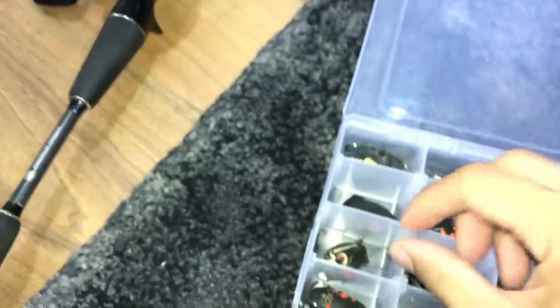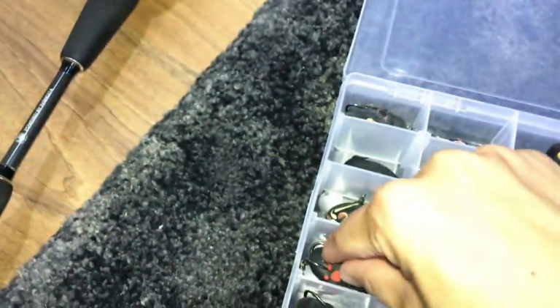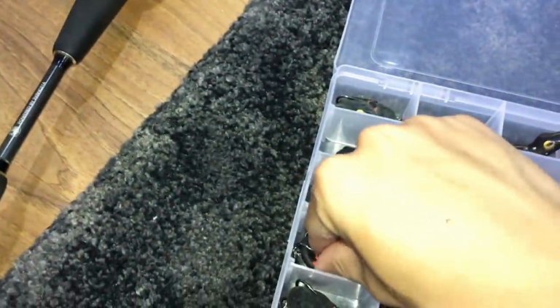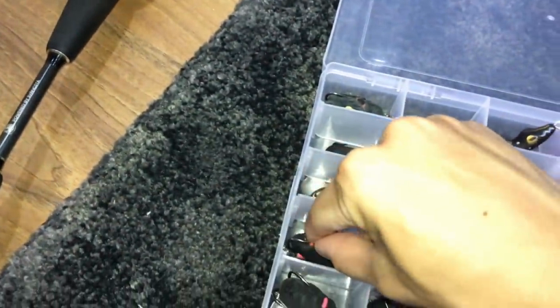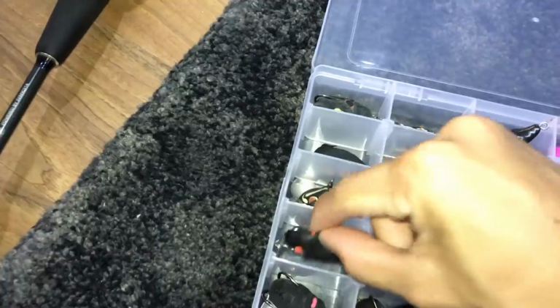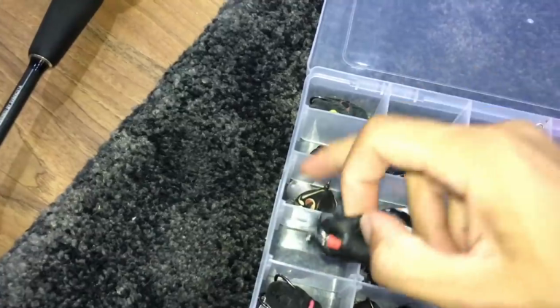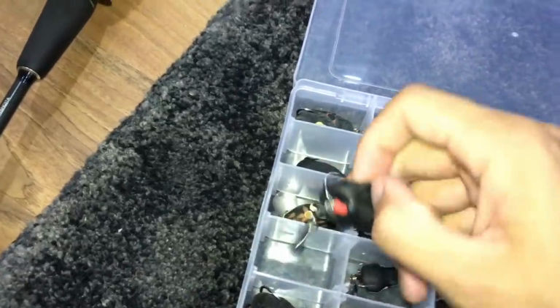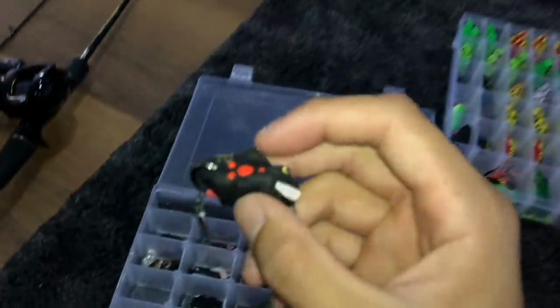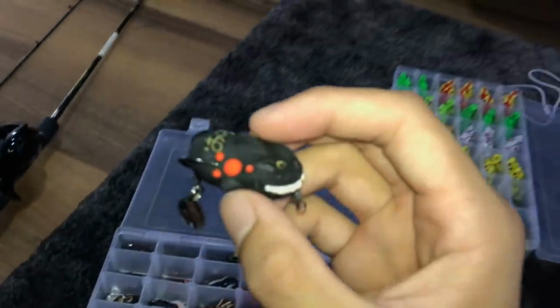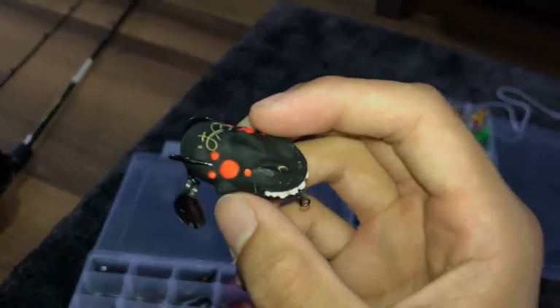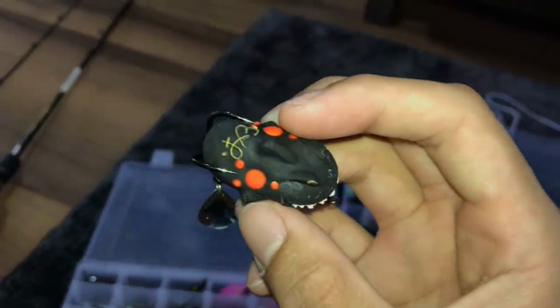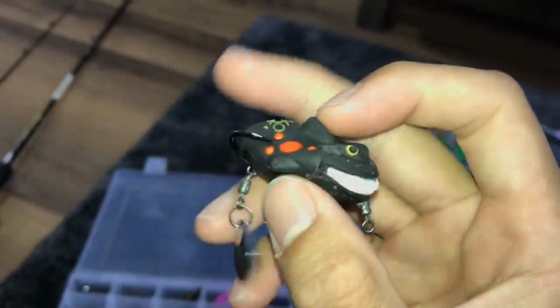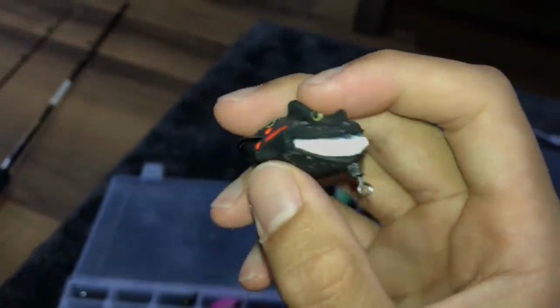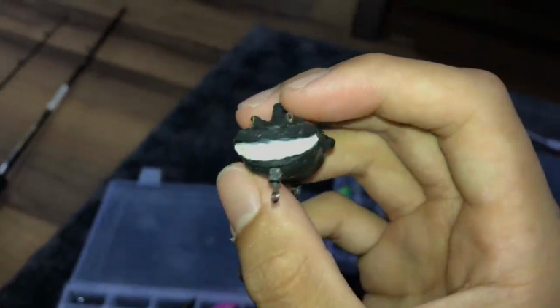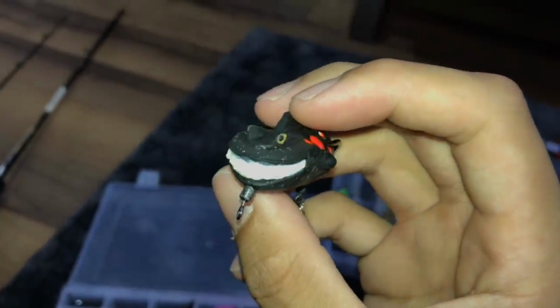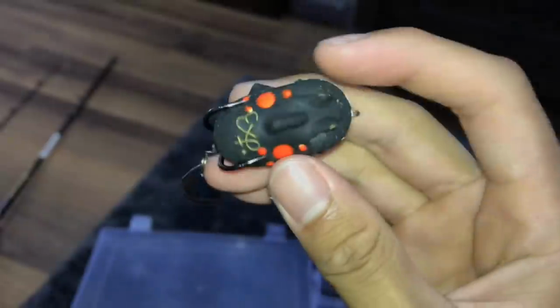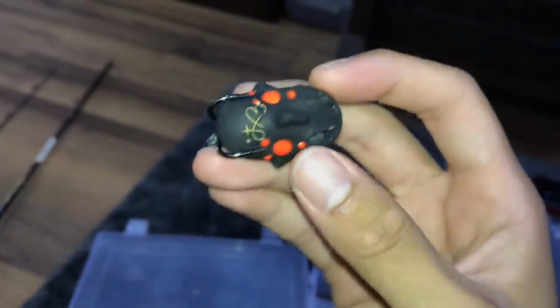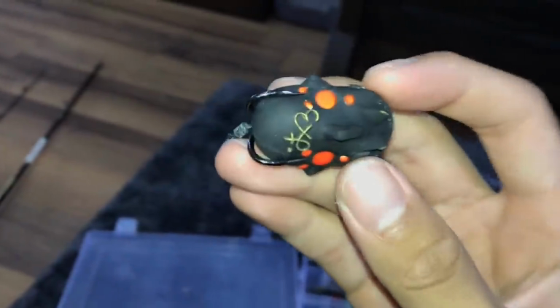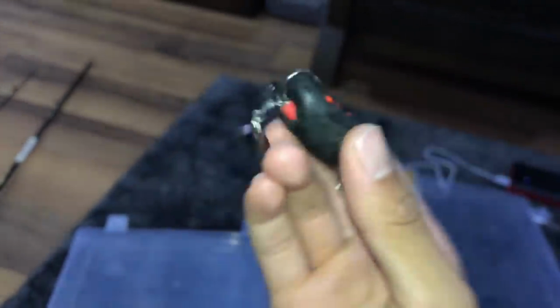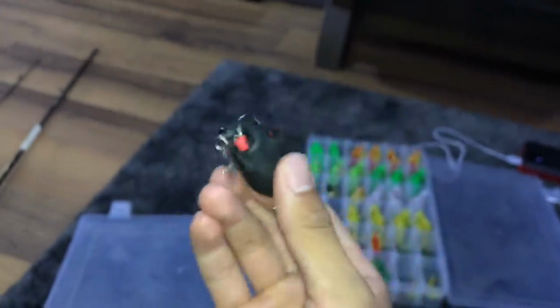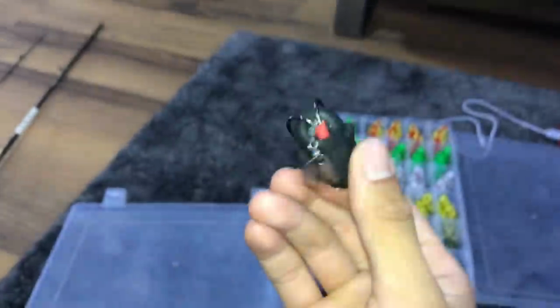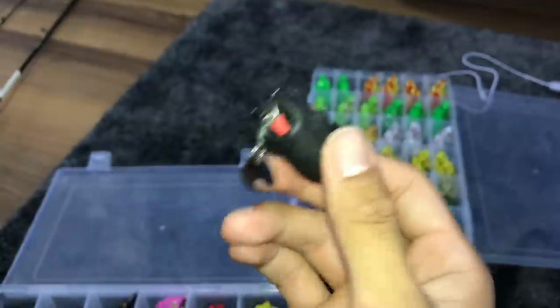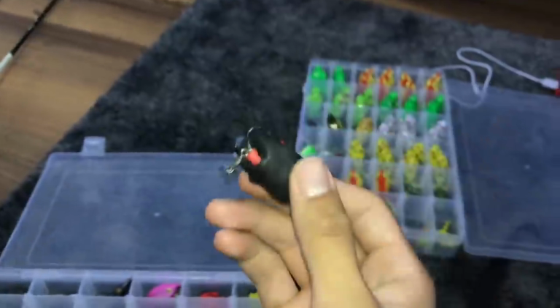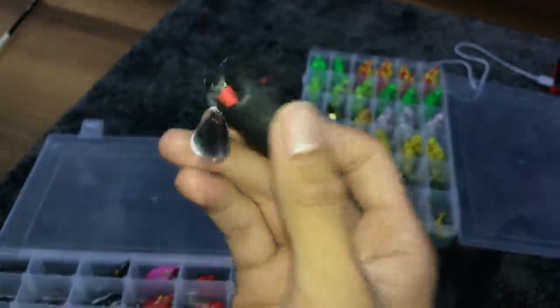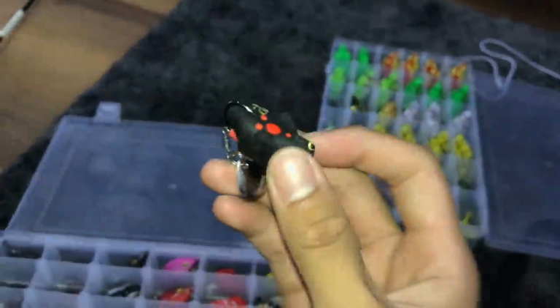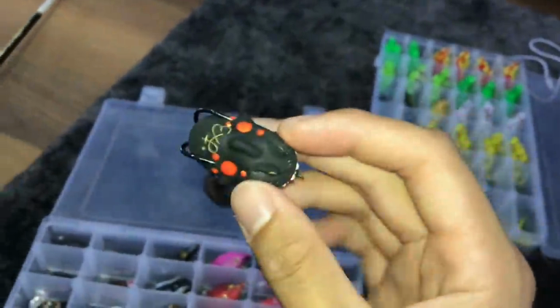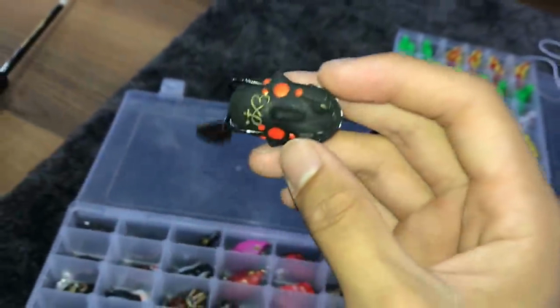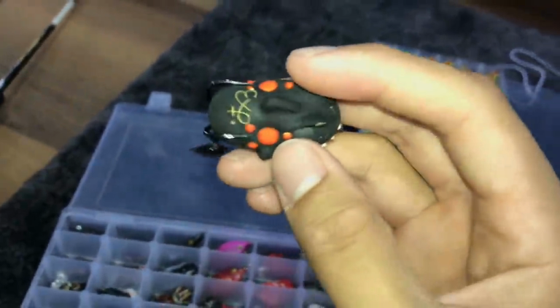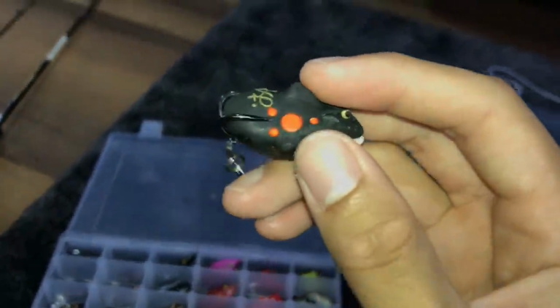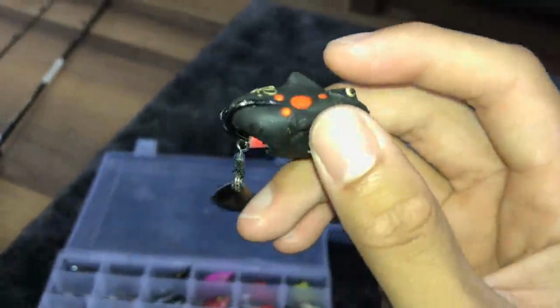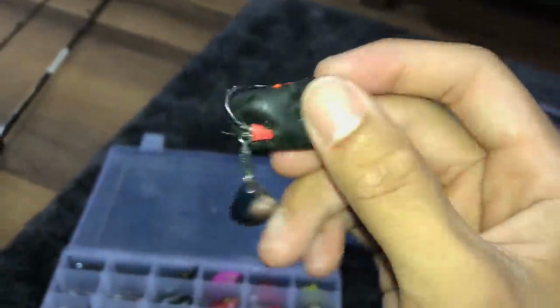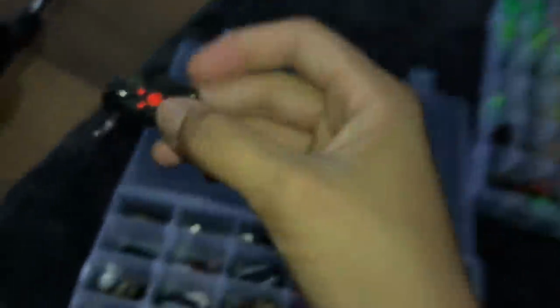And then we have a shark lure. This is a baby shark and I haven't caught any fish with this yet, but I will definitely use it in the future and see what I can catch.